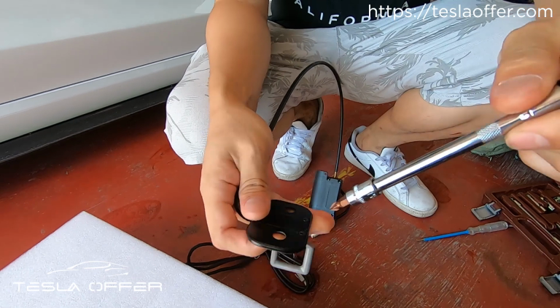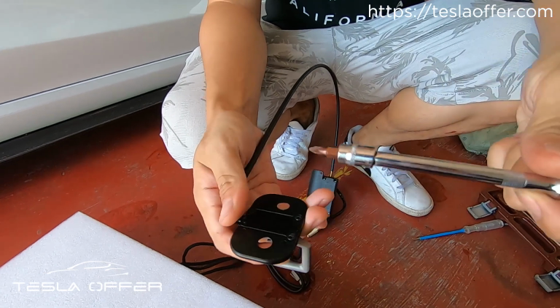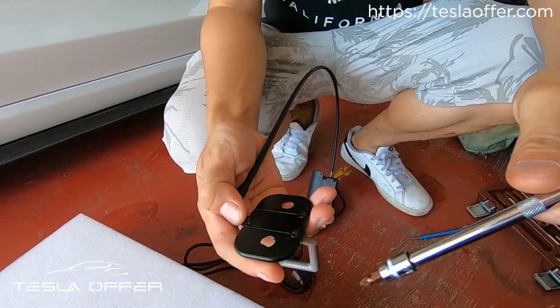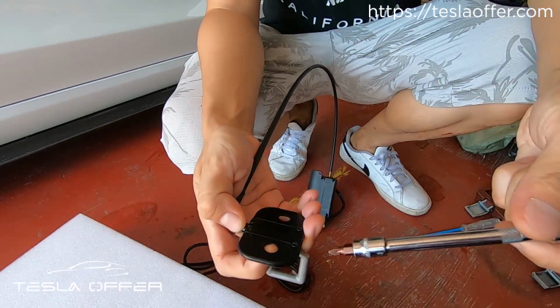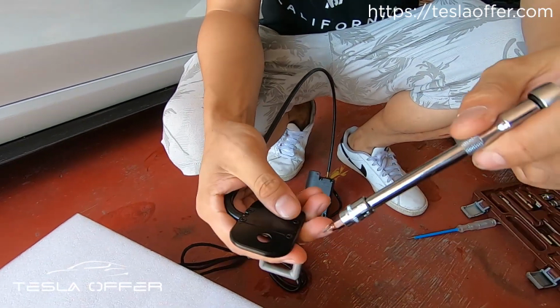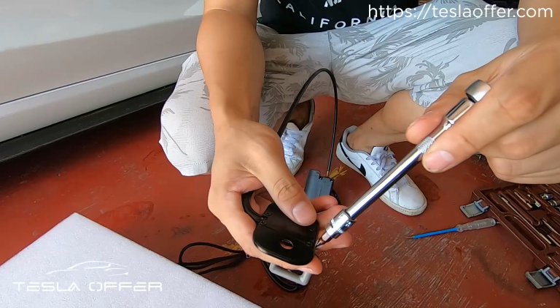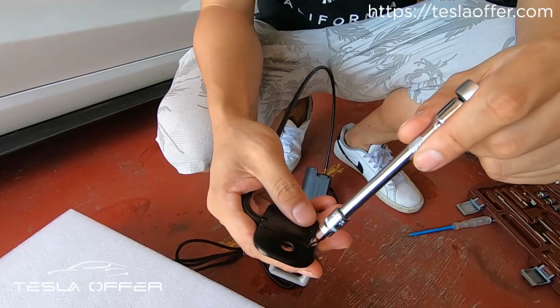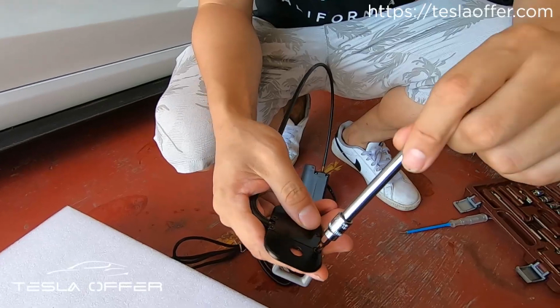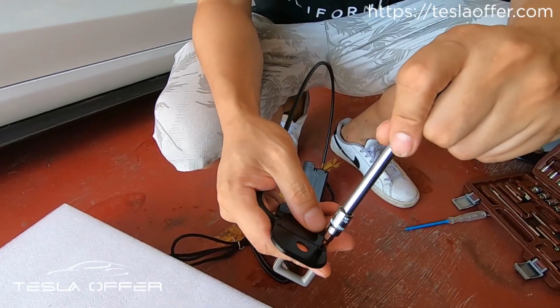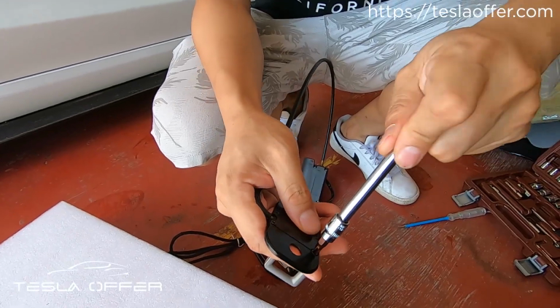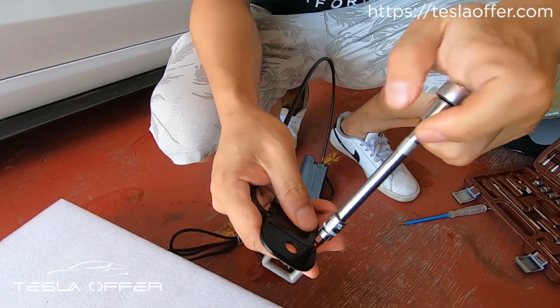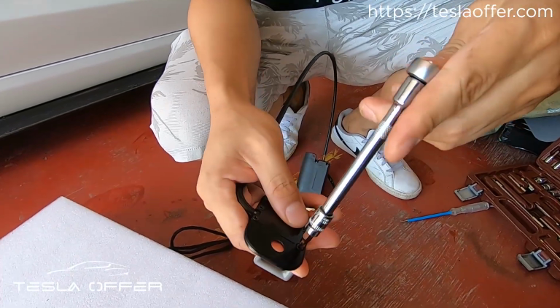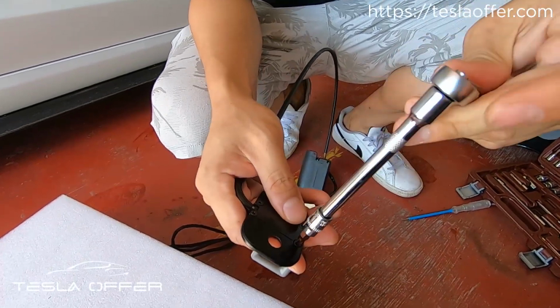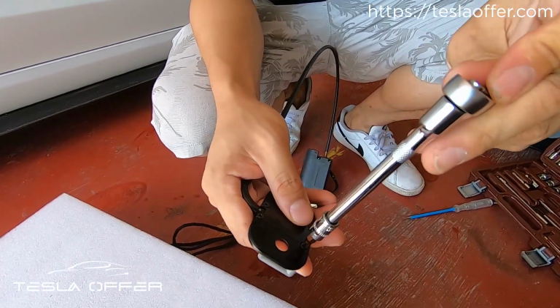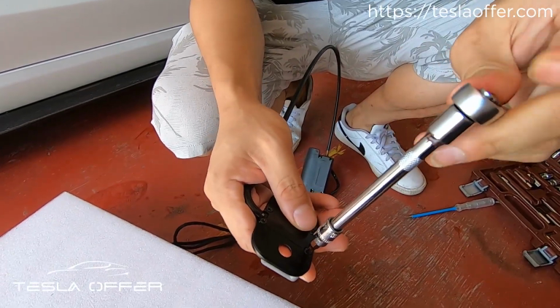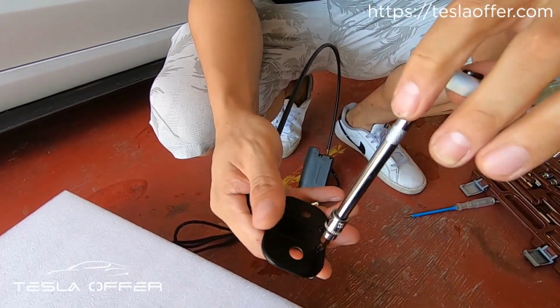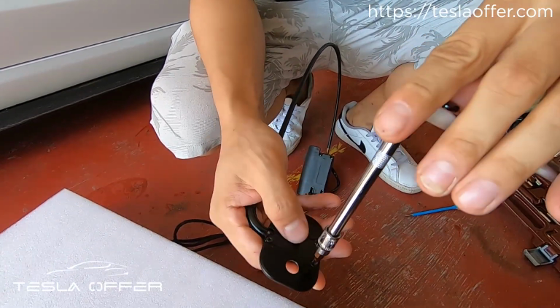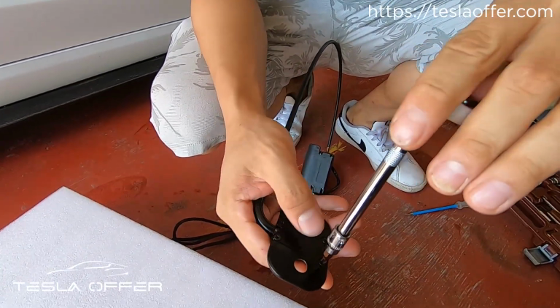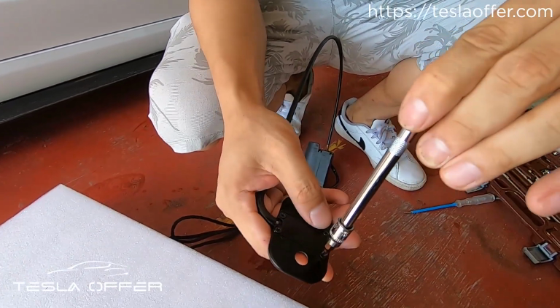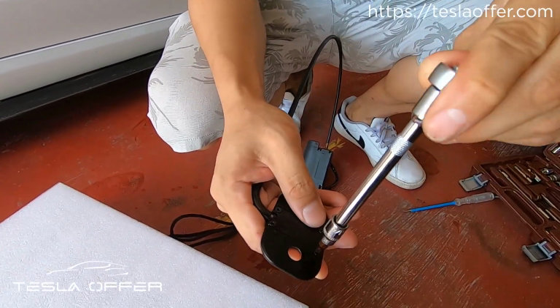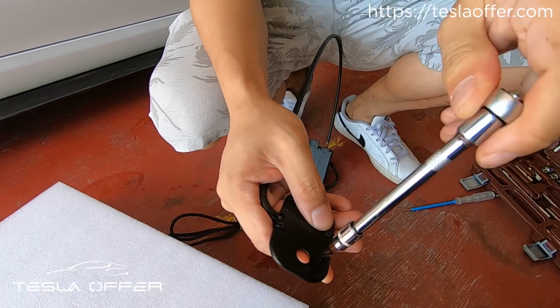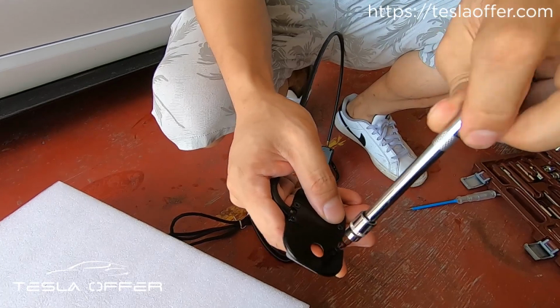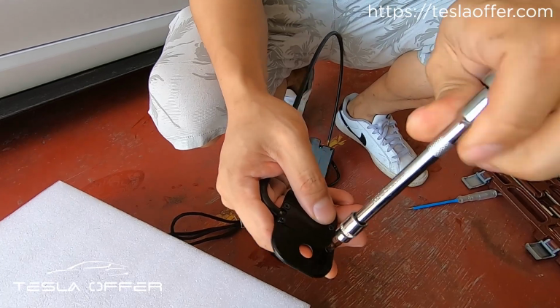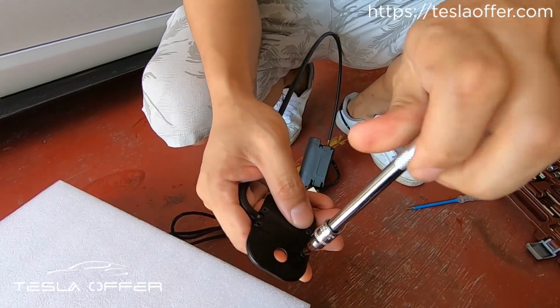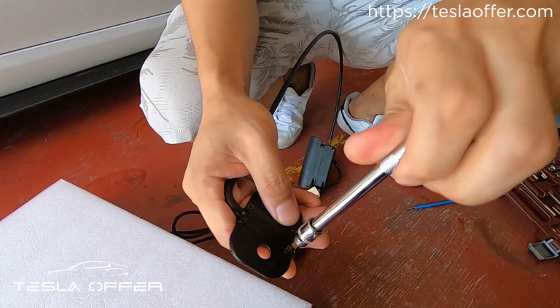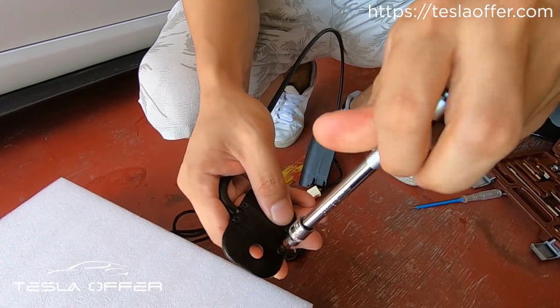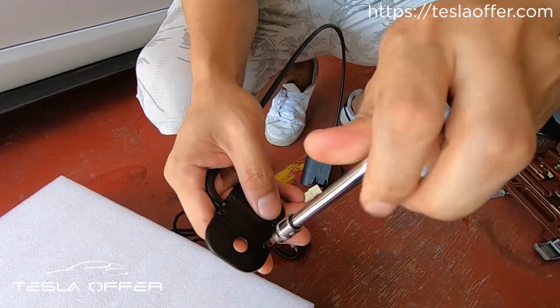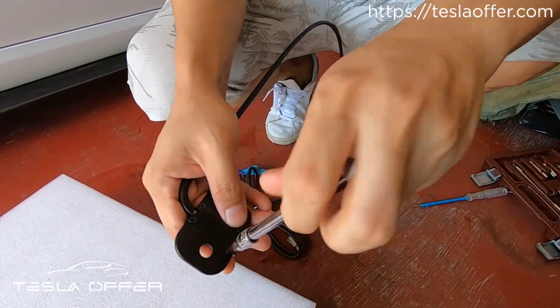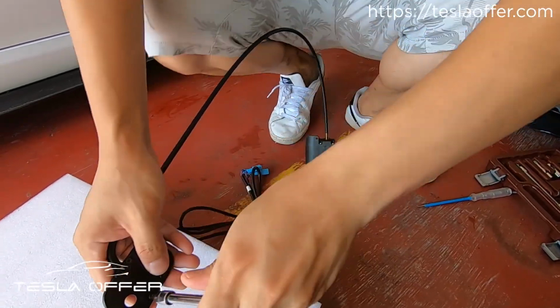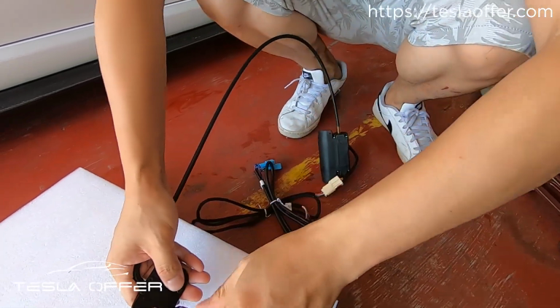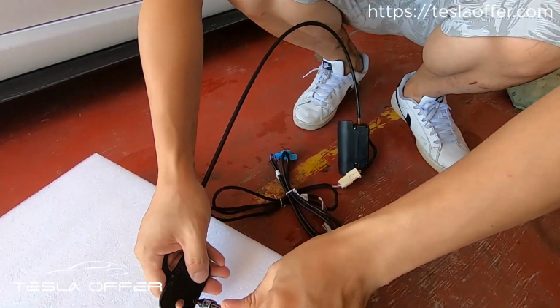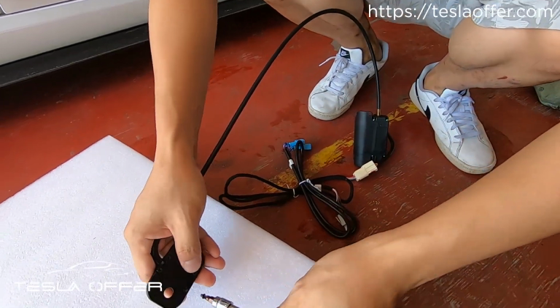Today we will teach you how to do a minor upgrade to your trunk. This is the latch. Now we are loosening the four screws here.